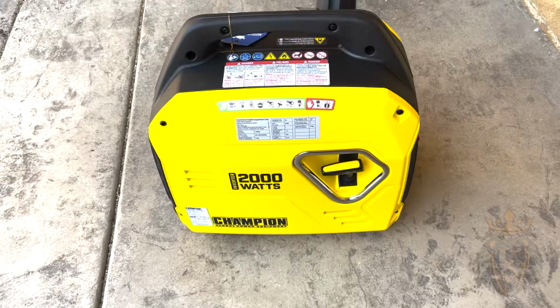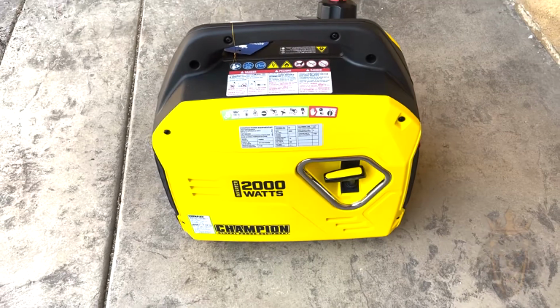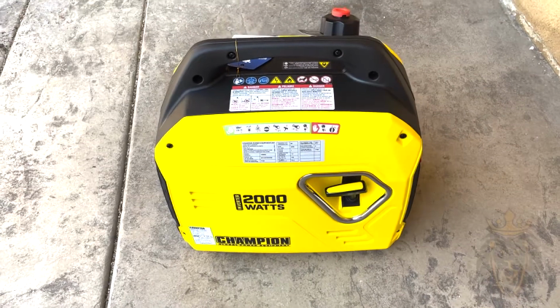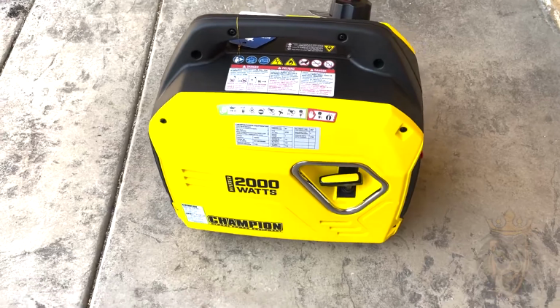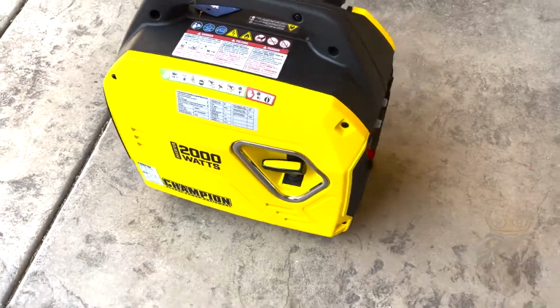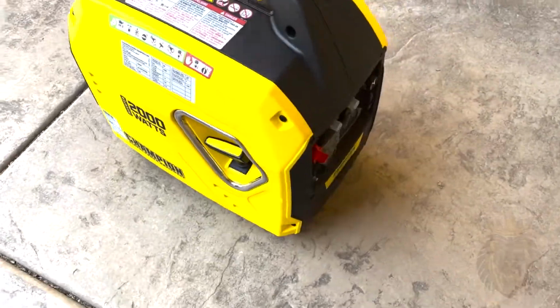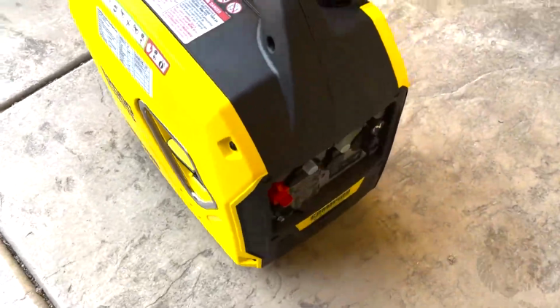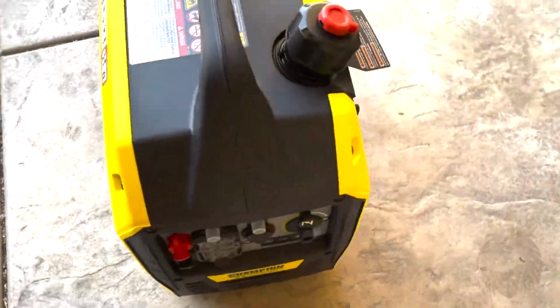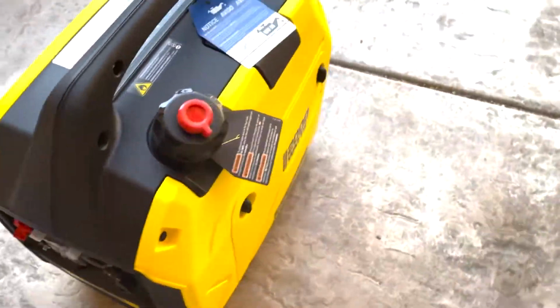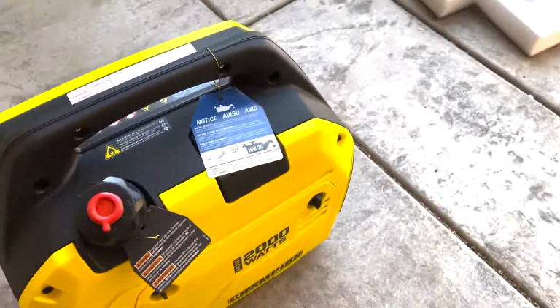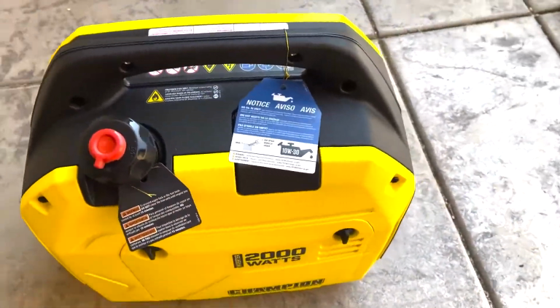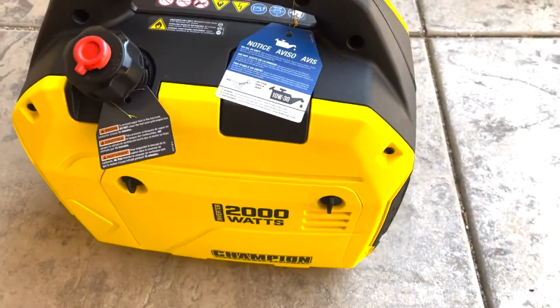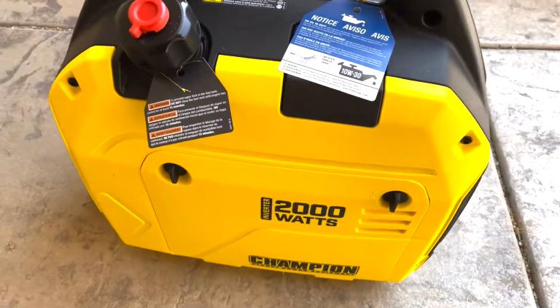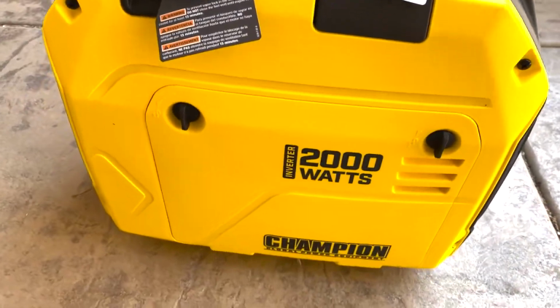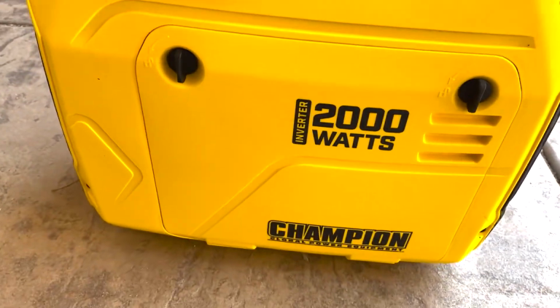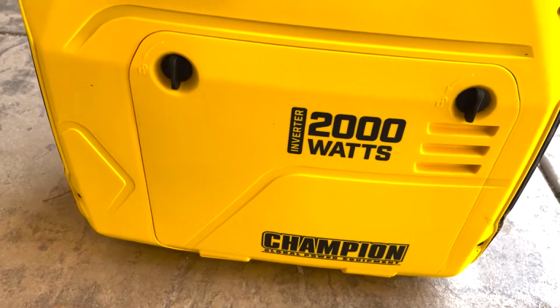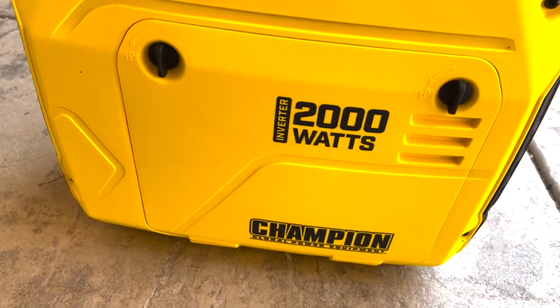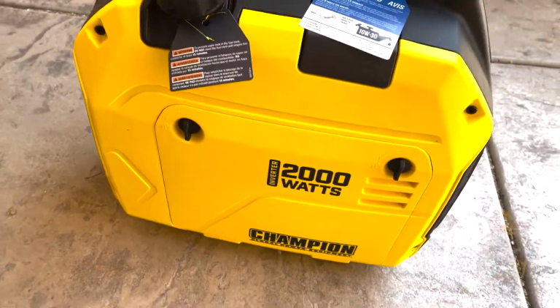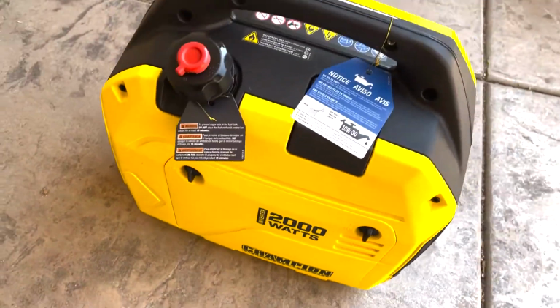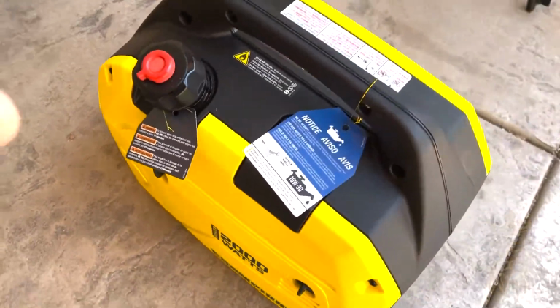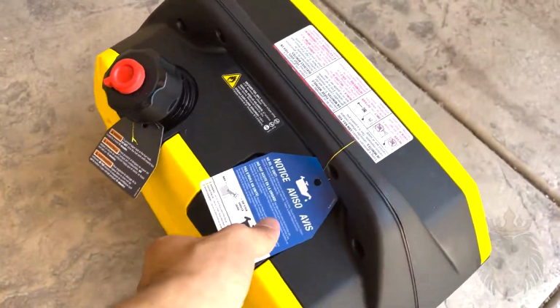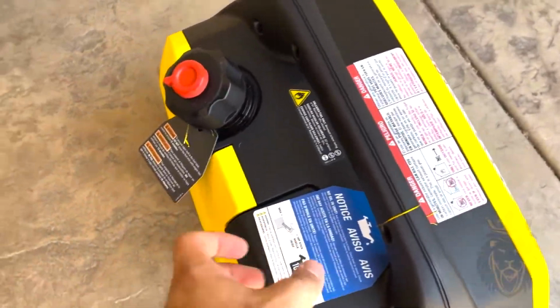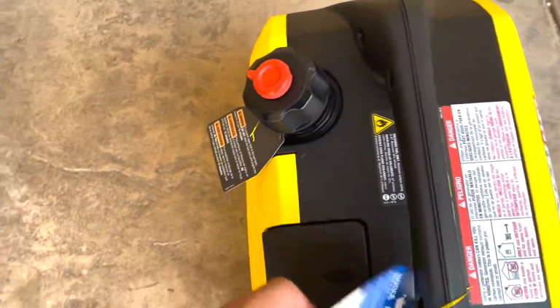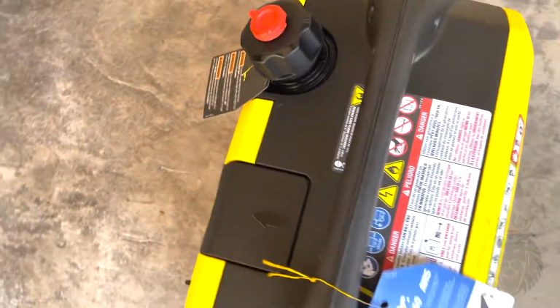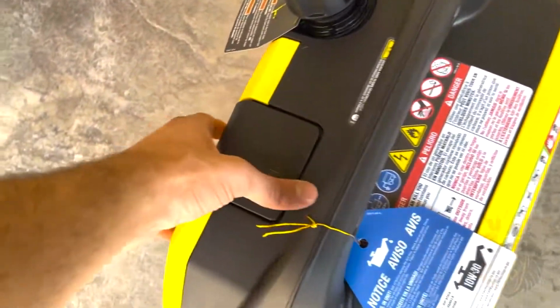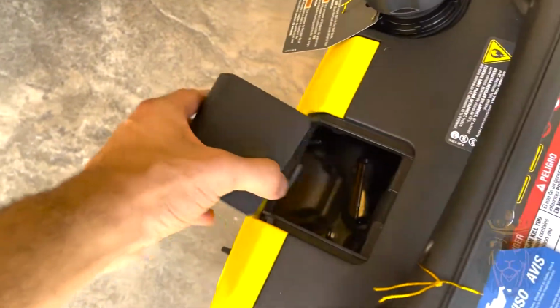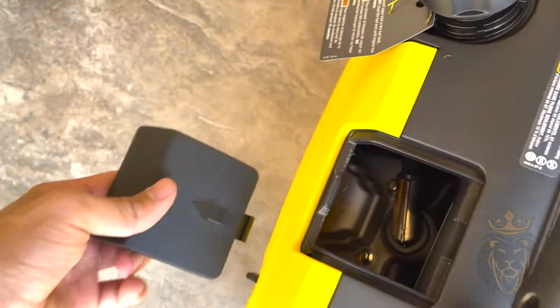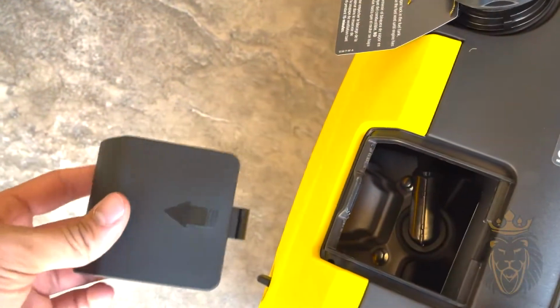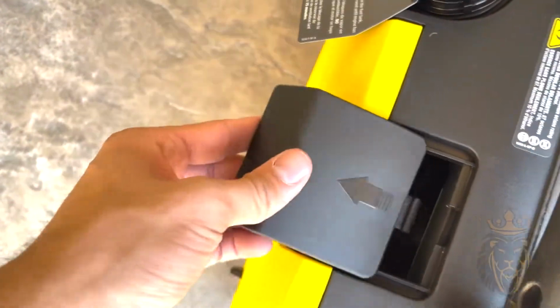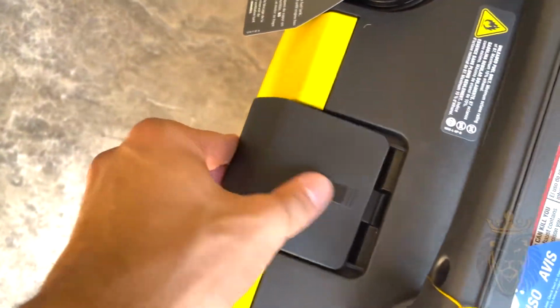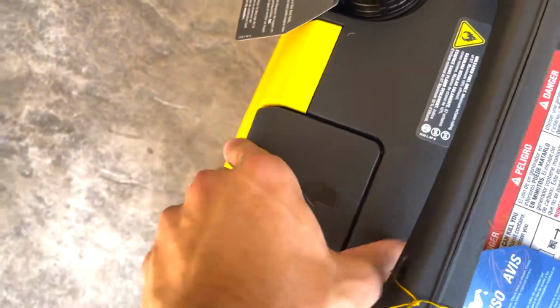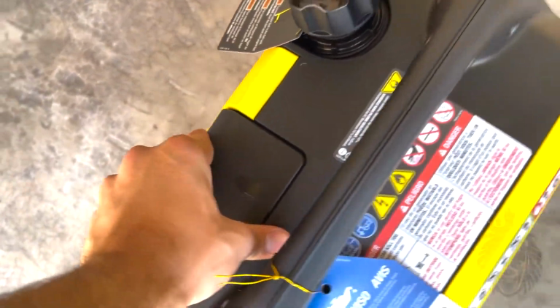Hey everybody, welcome to the video. Today I'm going to be looking at the Champion inverter generator. This is a 2,000 watt portable inverter generator and it's ultra light and made with great materials.